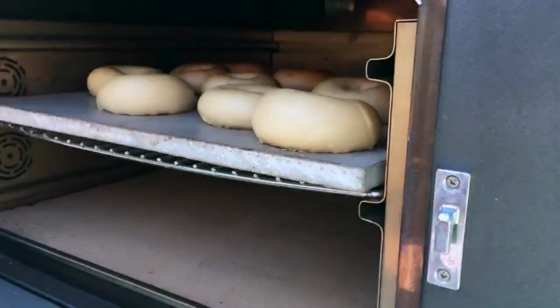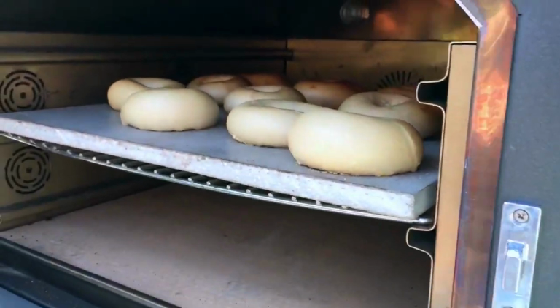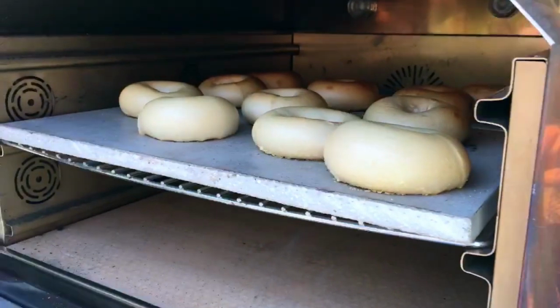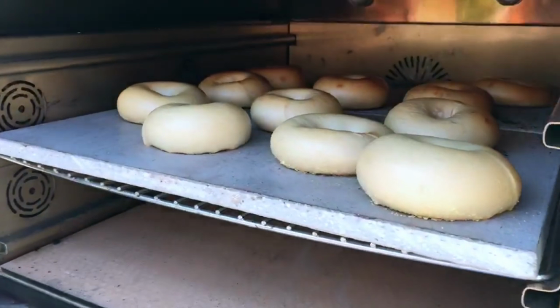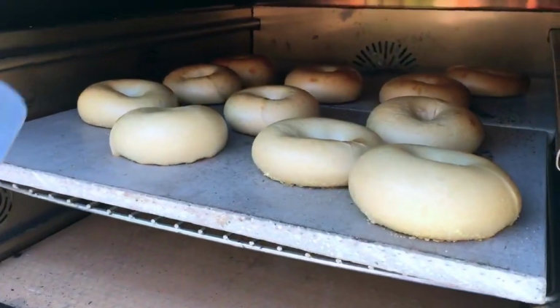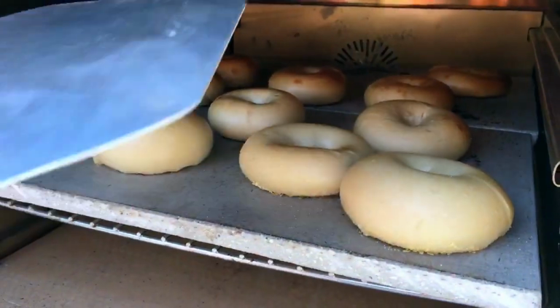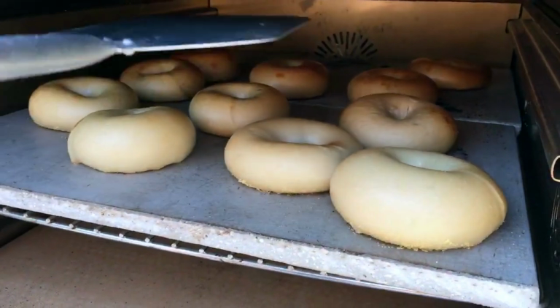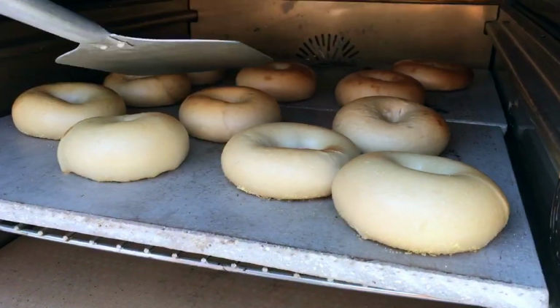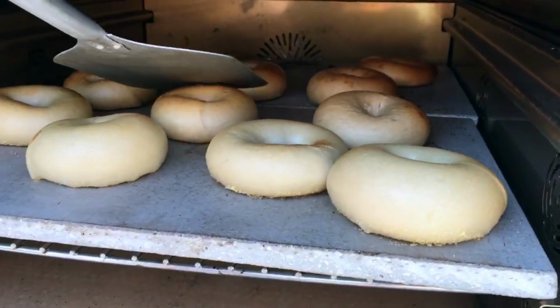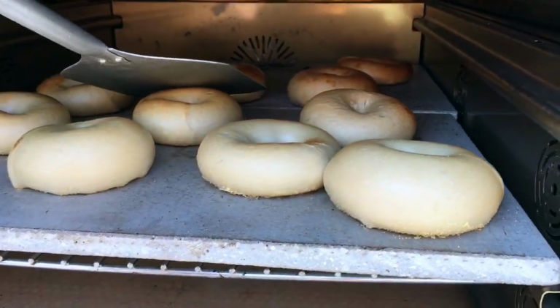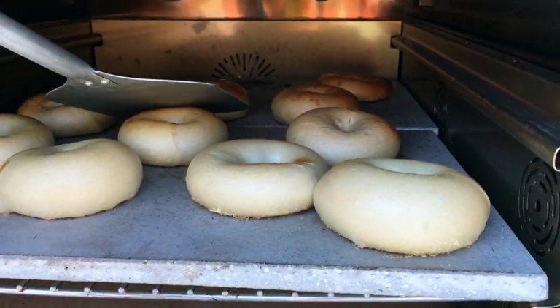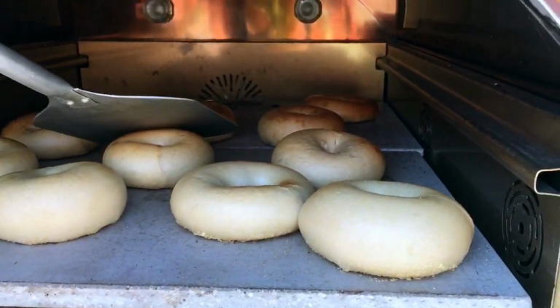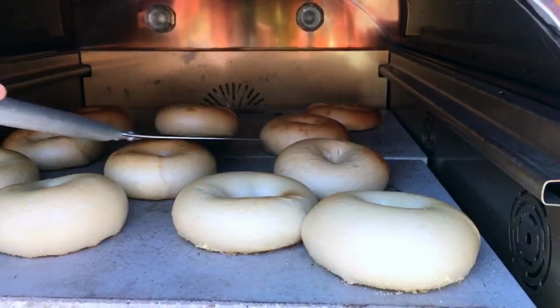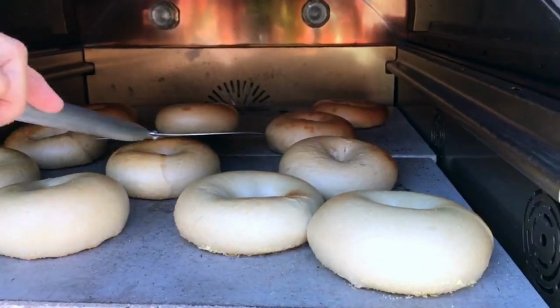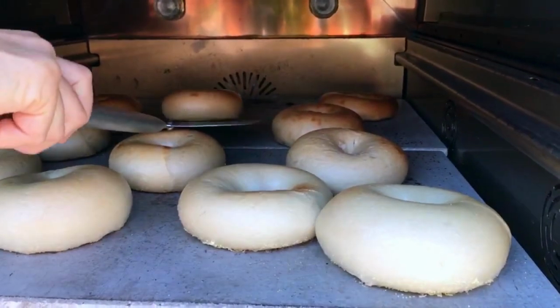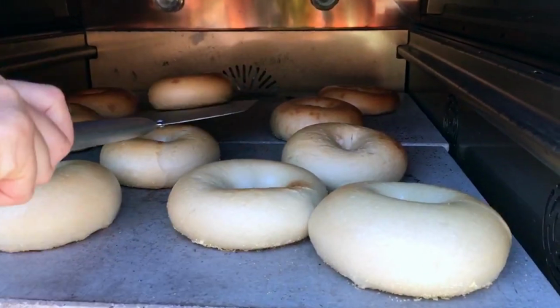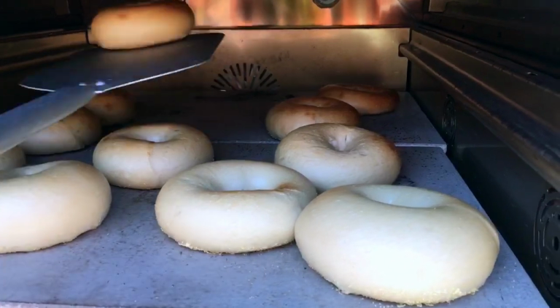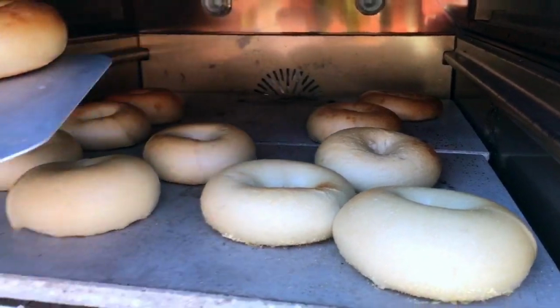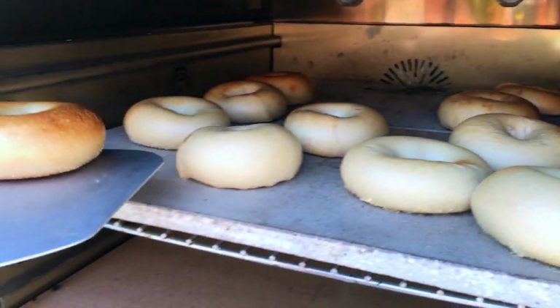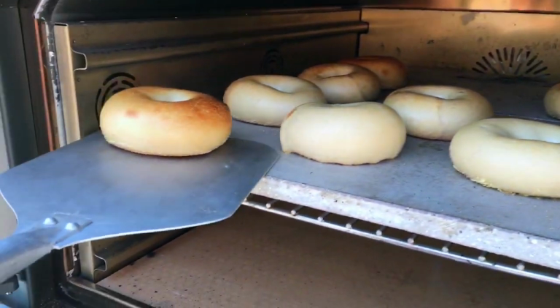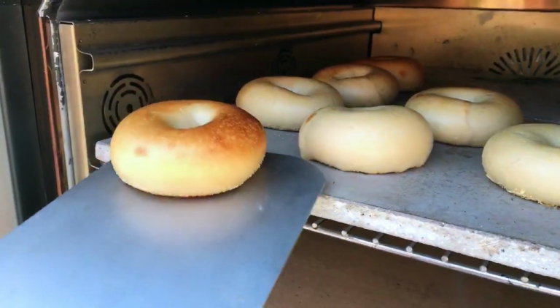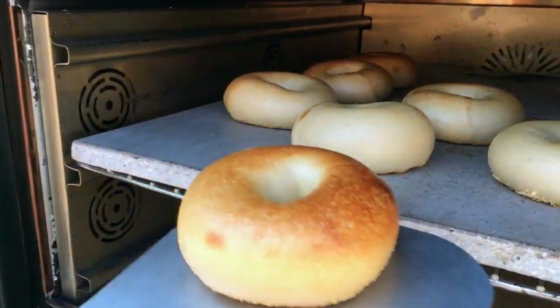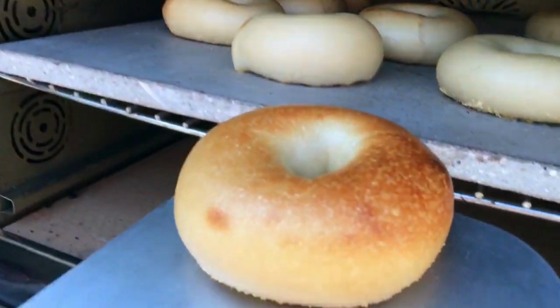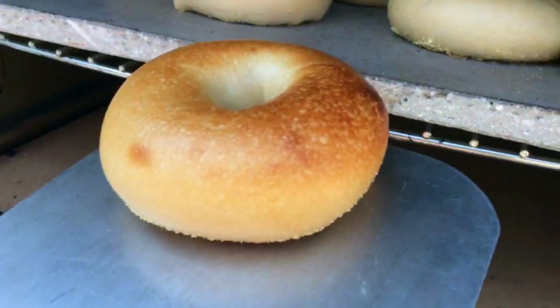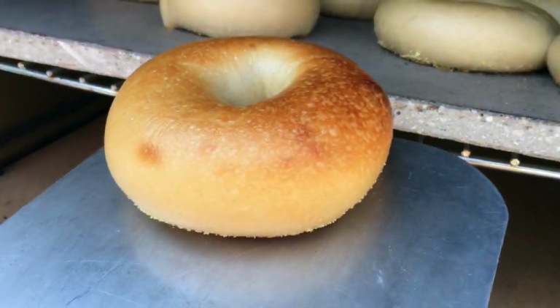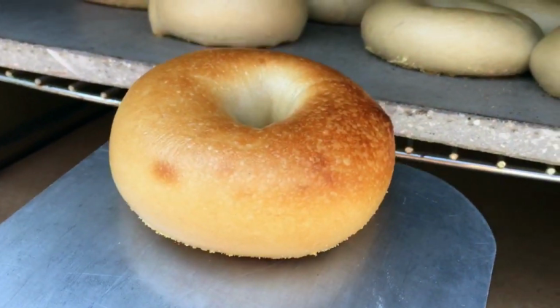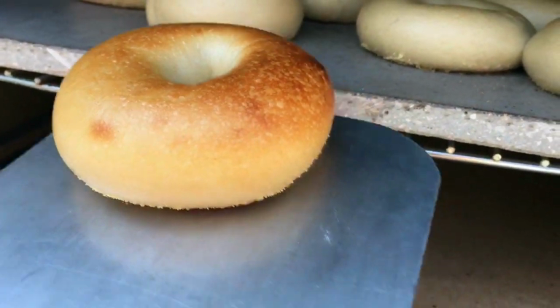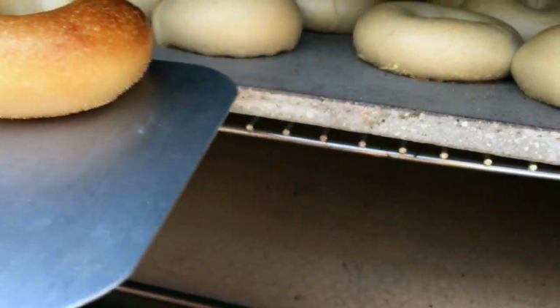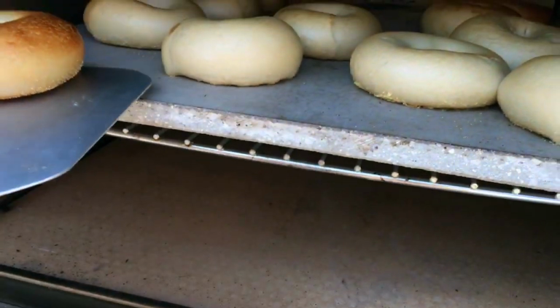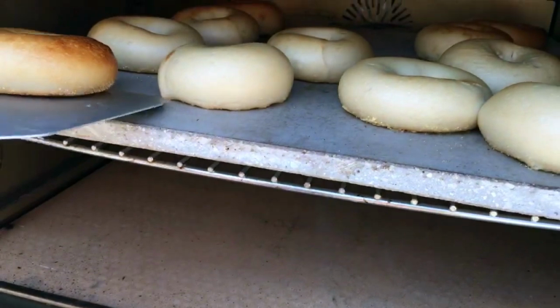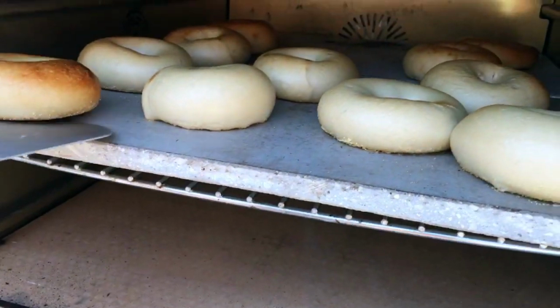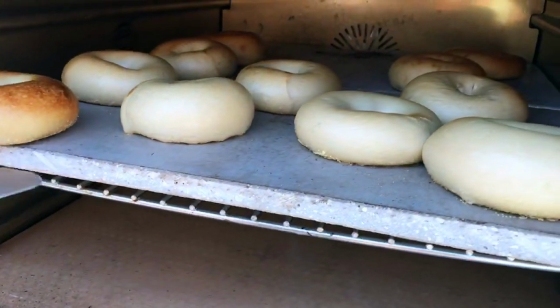Let's look at them. Oh, beautiful. The ones in the back — I'm going to practice it up and bring them to the front. Look at them. Absolutely gorgeous, and they rose so well.